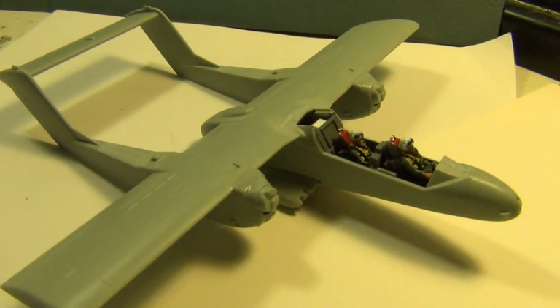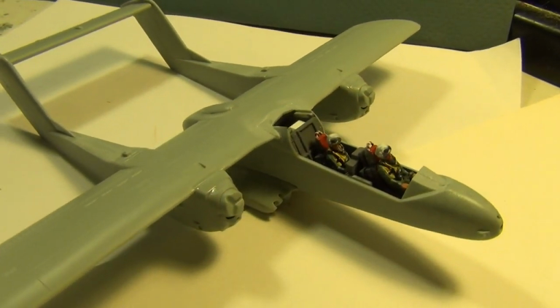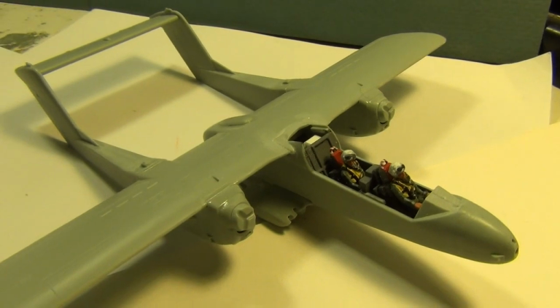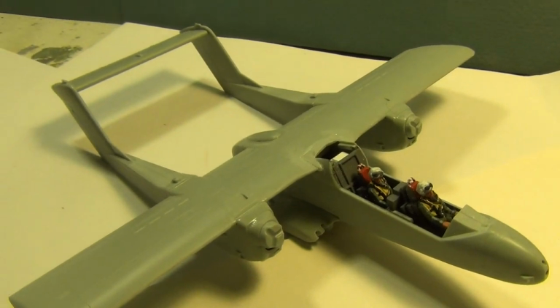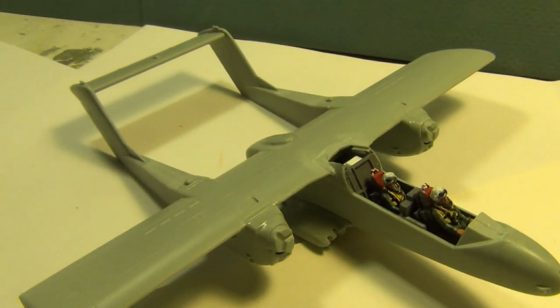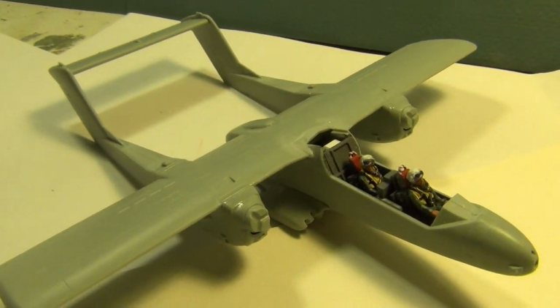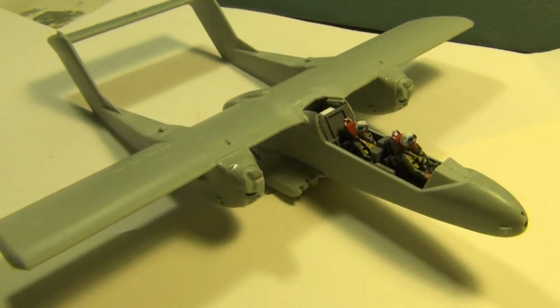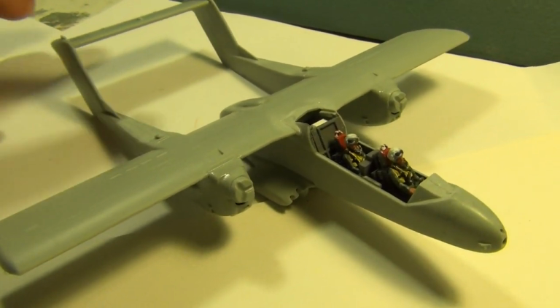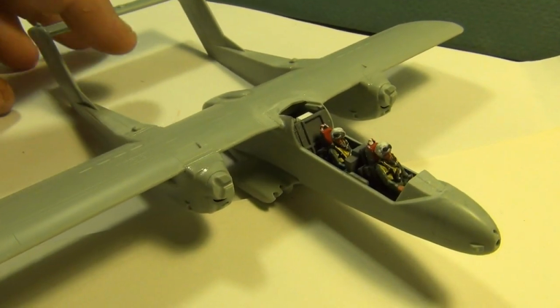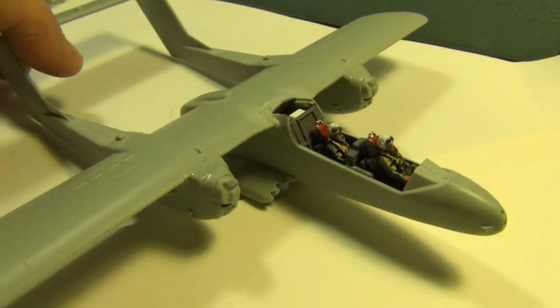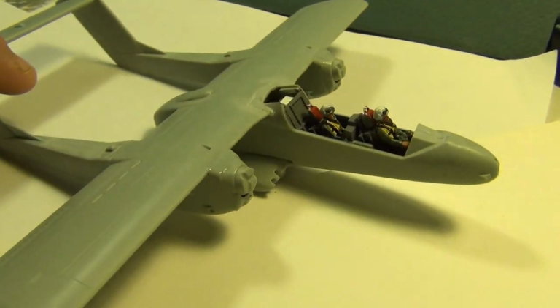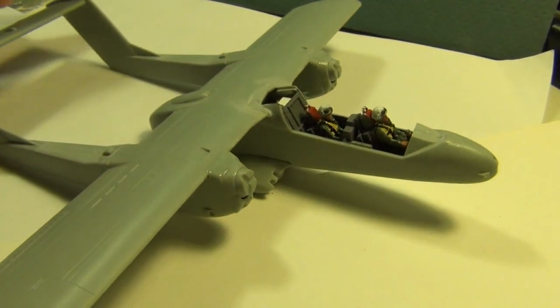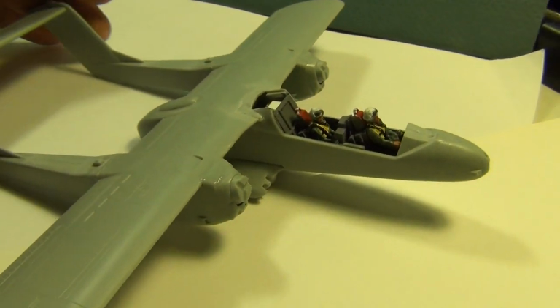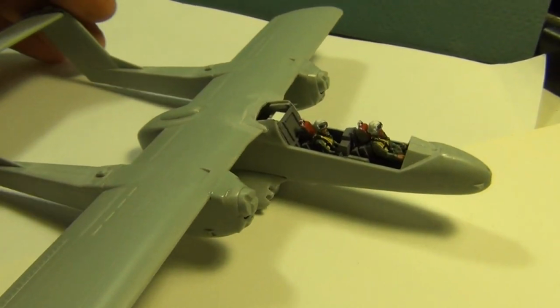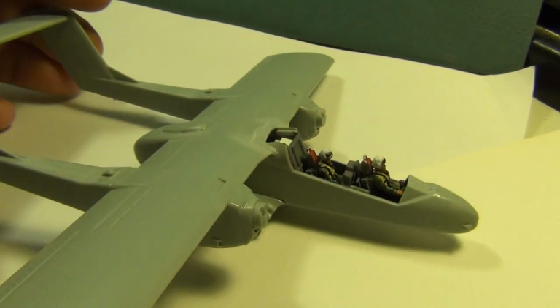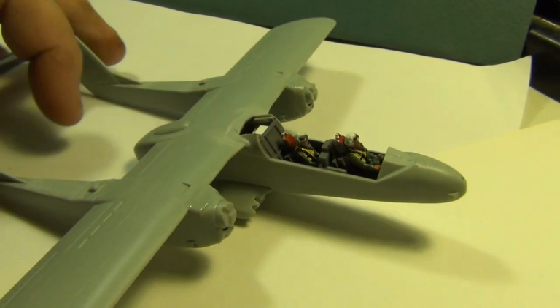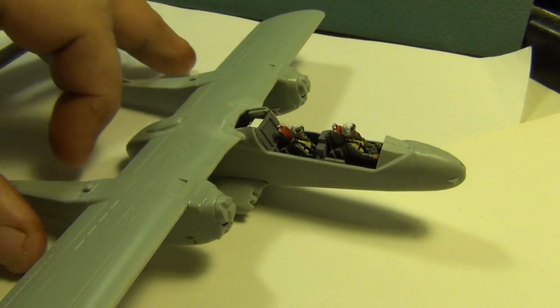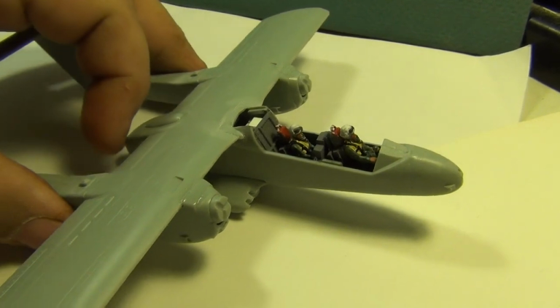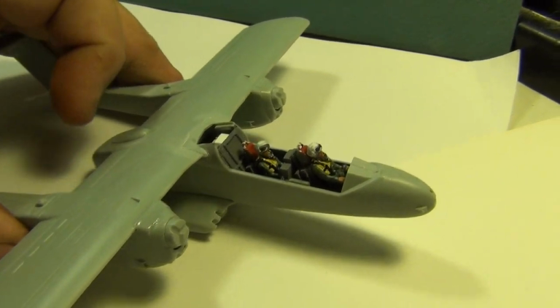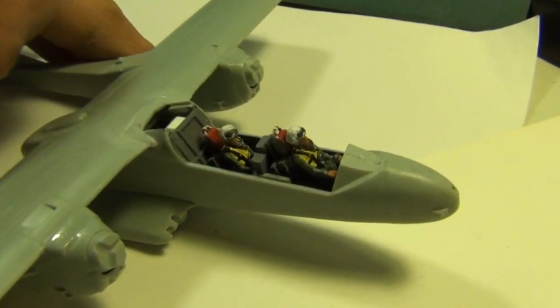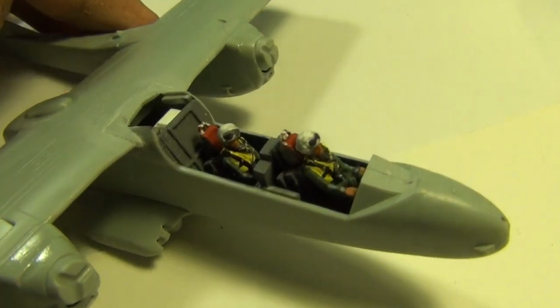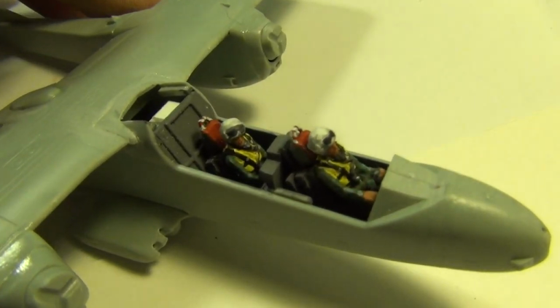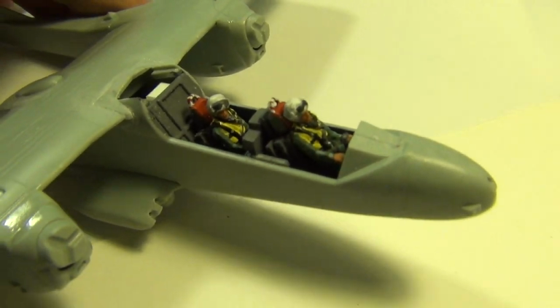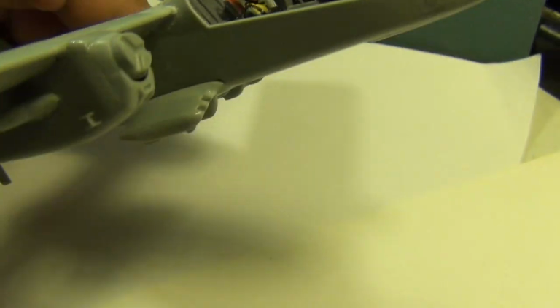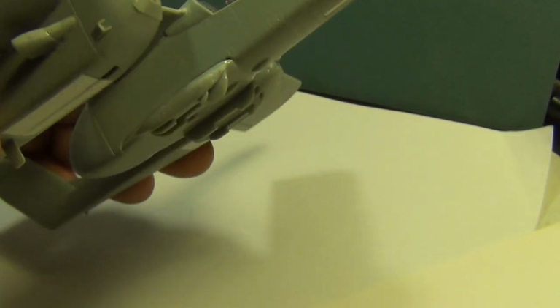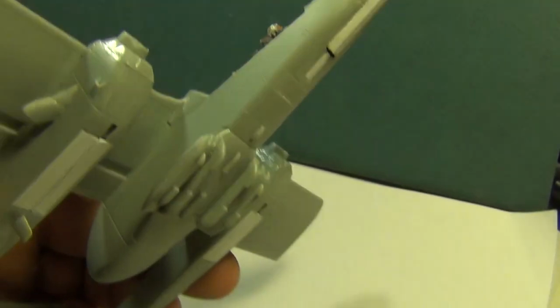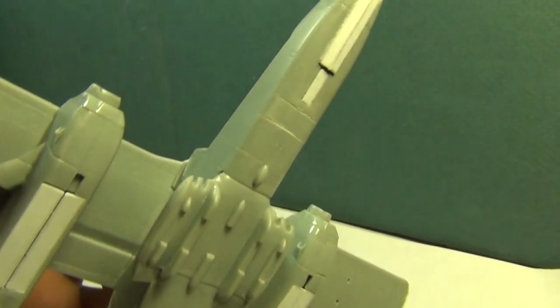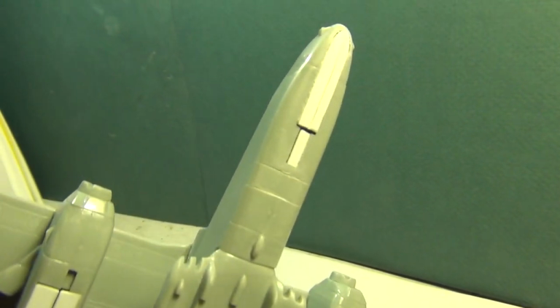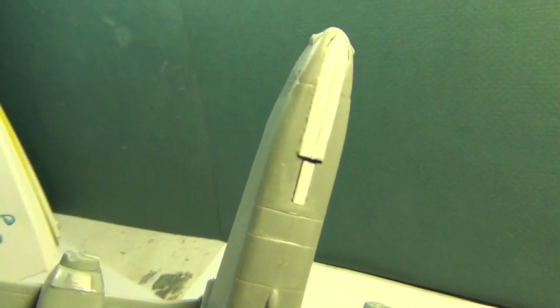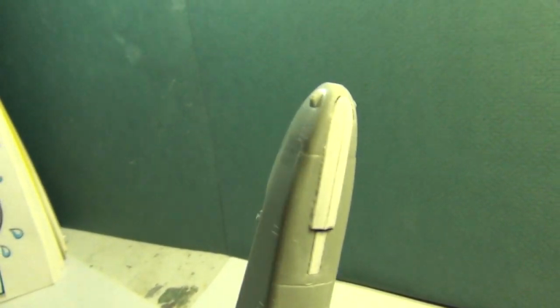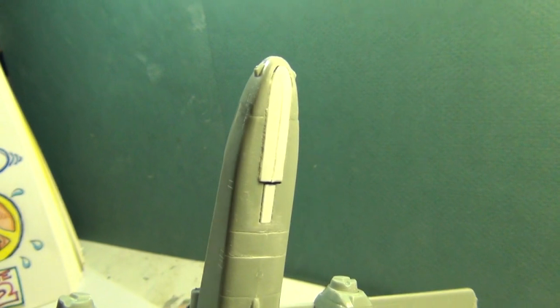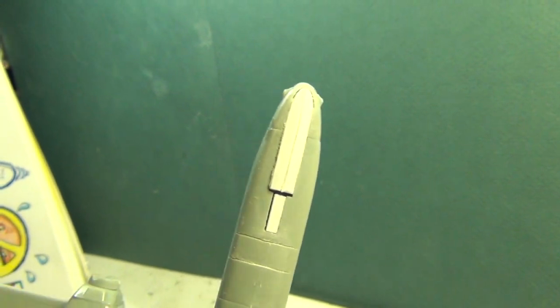Here she is — major construction is done. Look it over. It's got a cool look to the plane. I like the twin boom on it — pretty cool looking. The cockpit is all in there nicely.